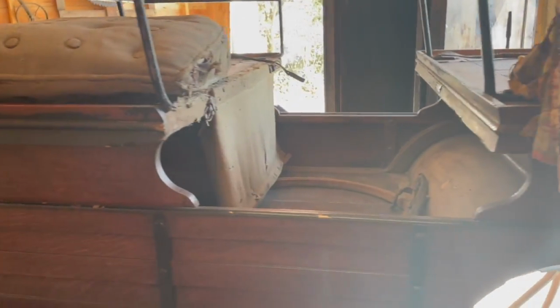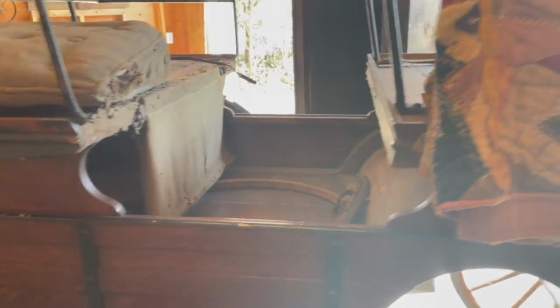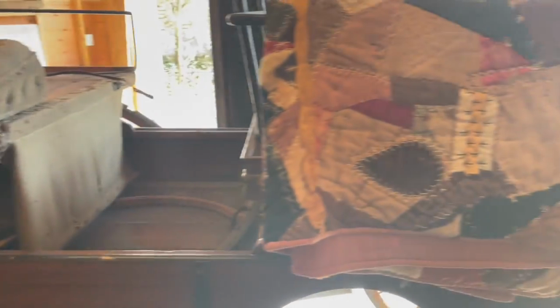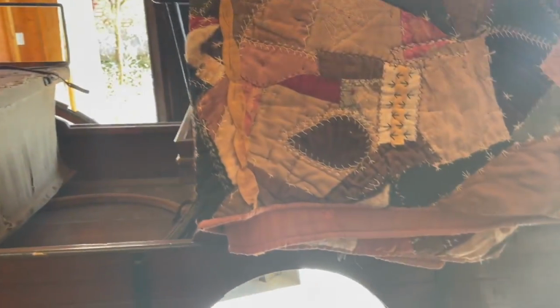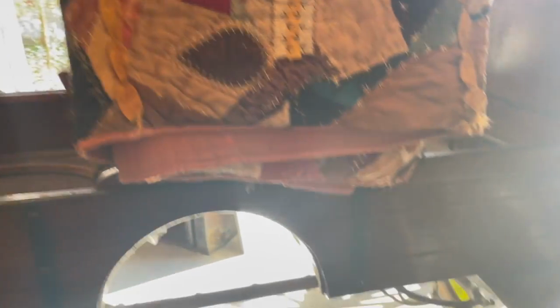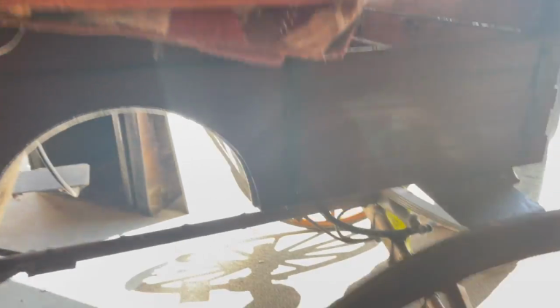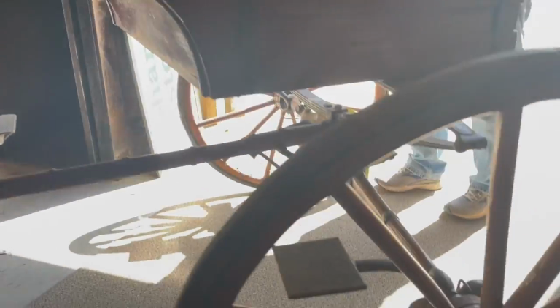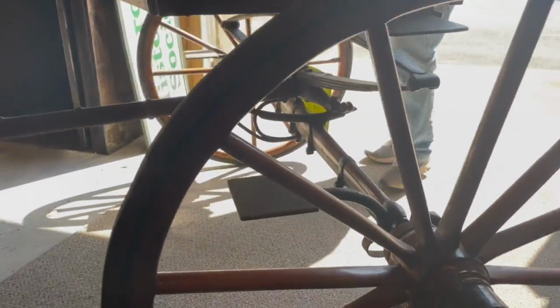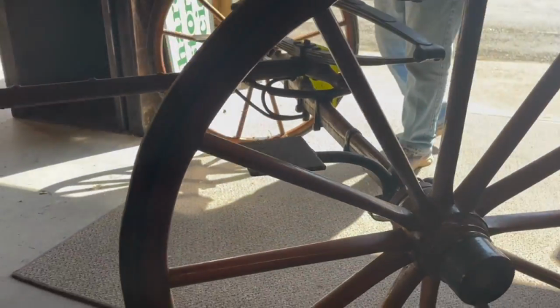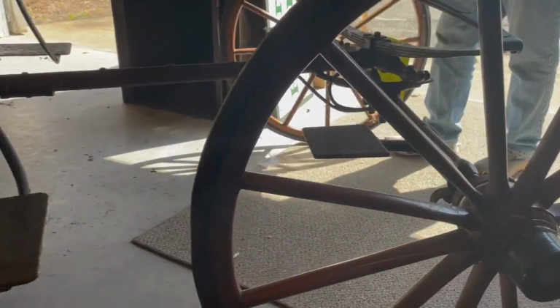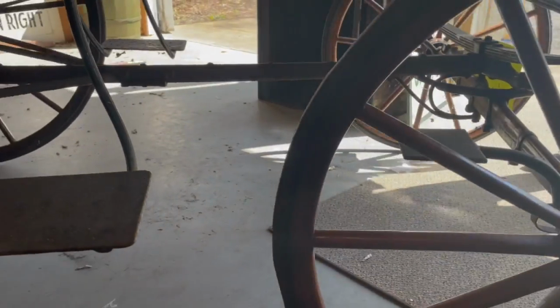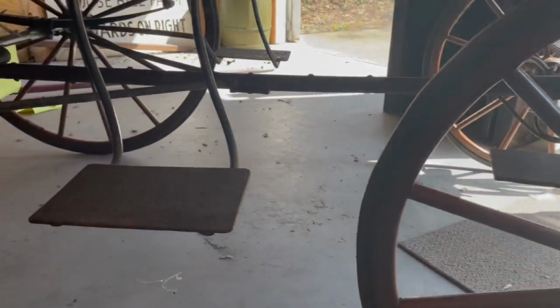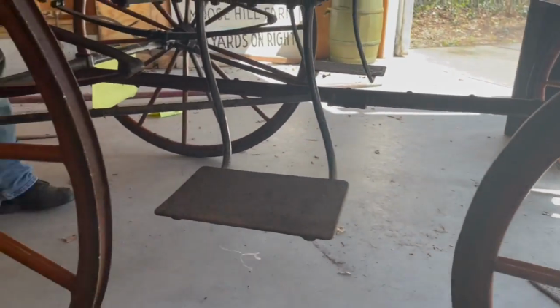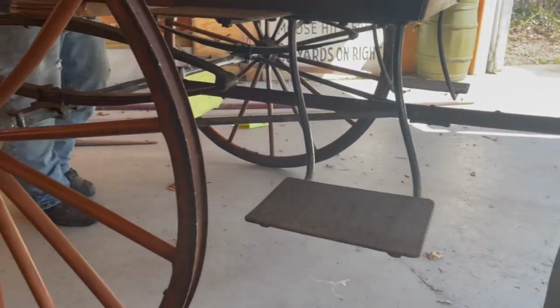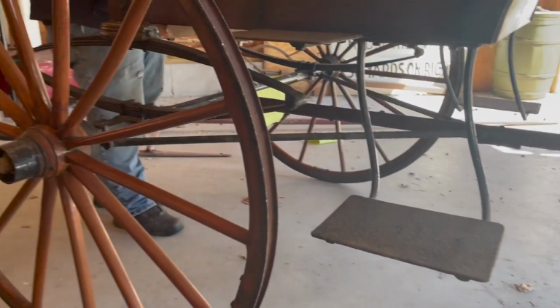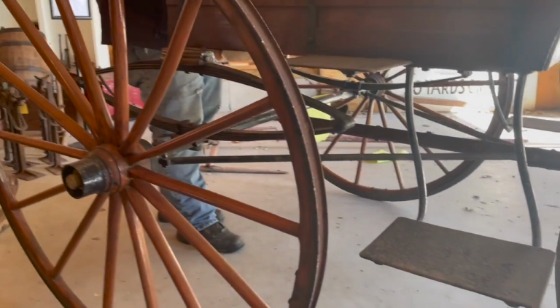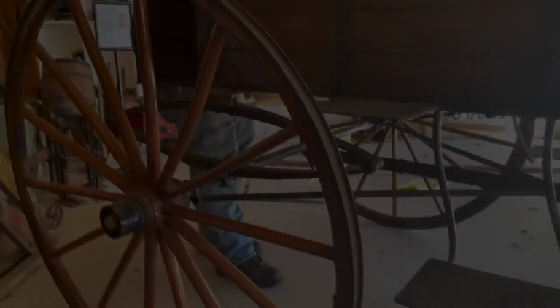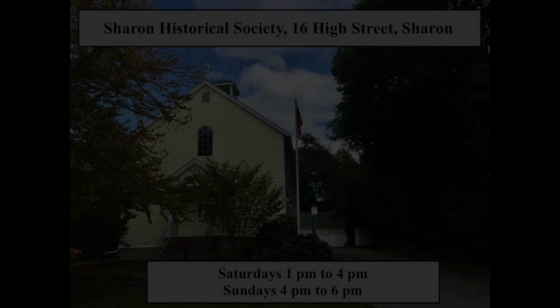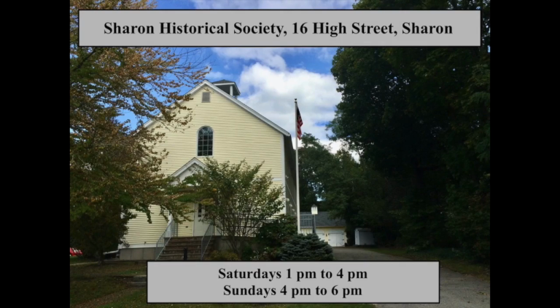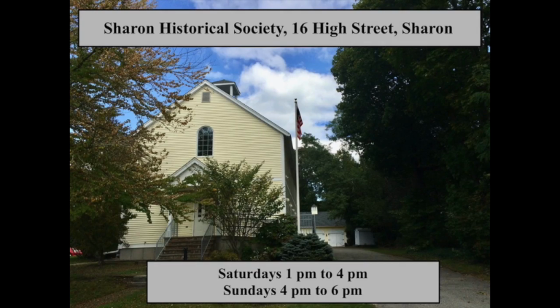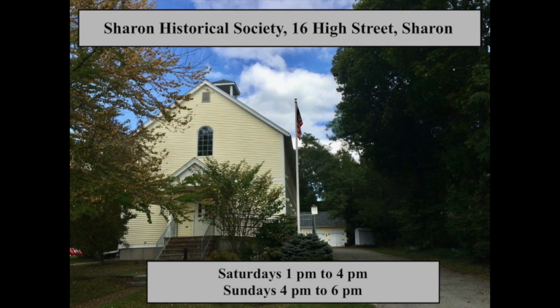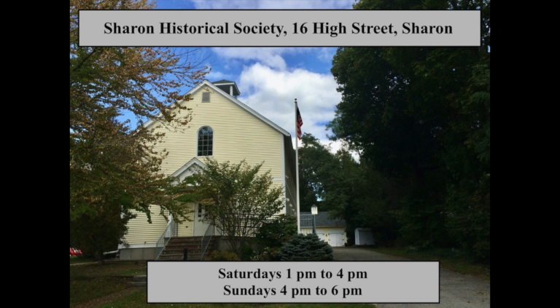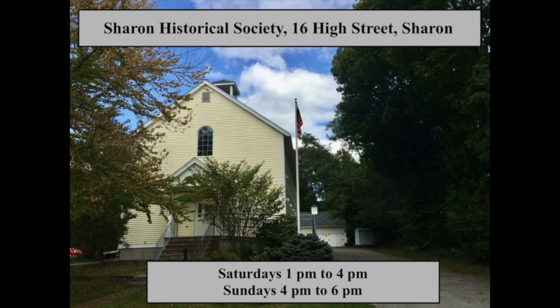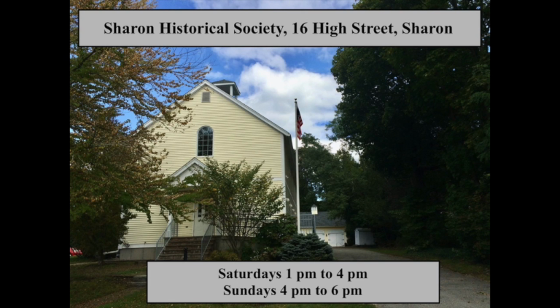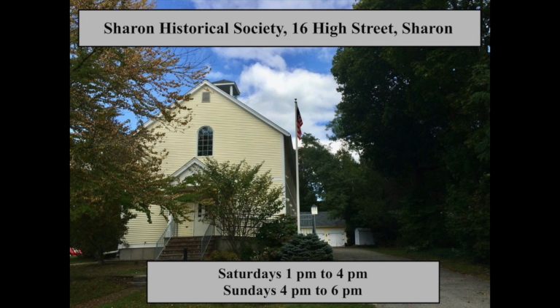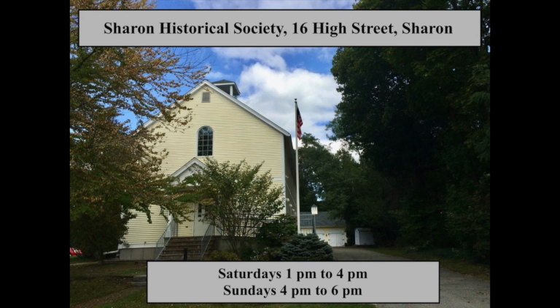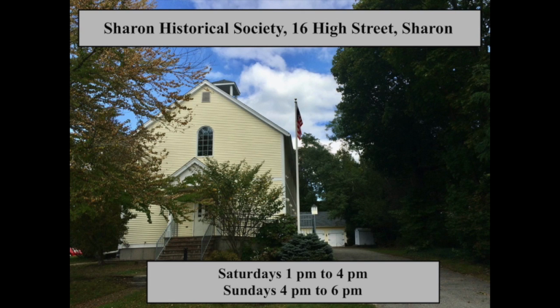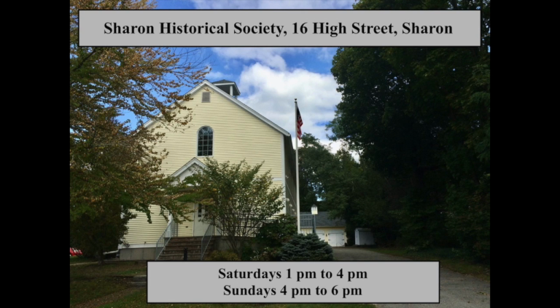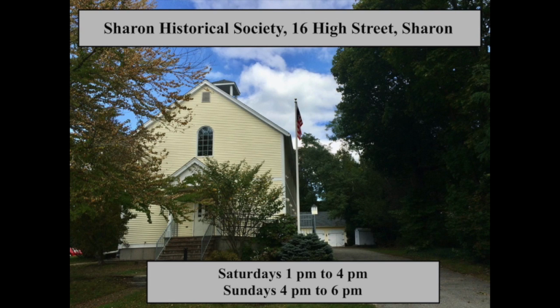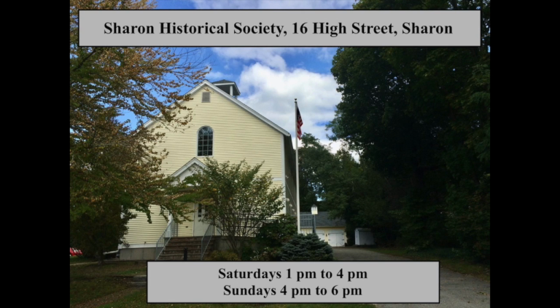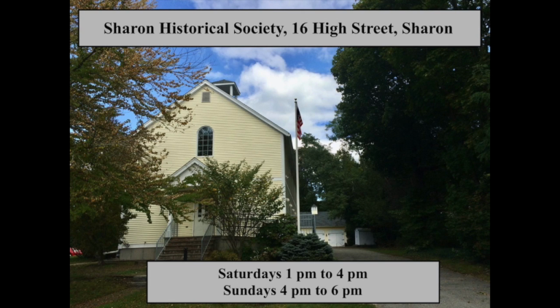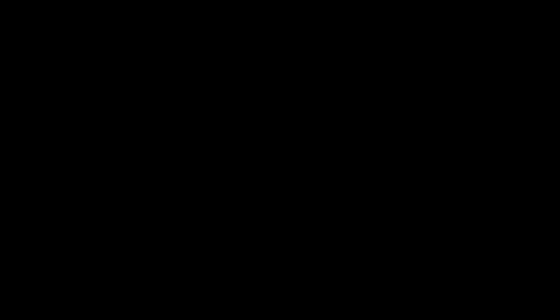If you would like to see the carriage, please do visit the Sharon Historical Society at 16 High Street. We are open on Saturdays from 1 to 4 and Sundays 4 to 6. We also open the carriage house during special occasions.